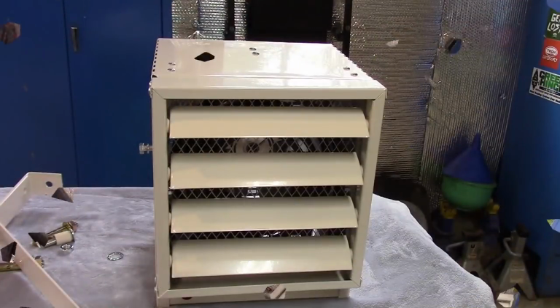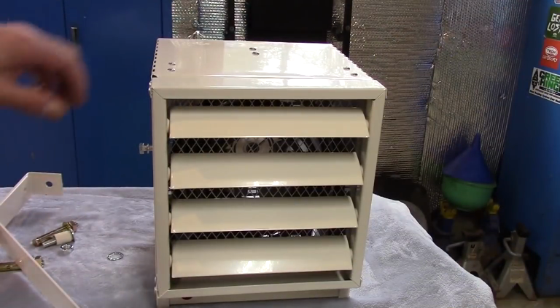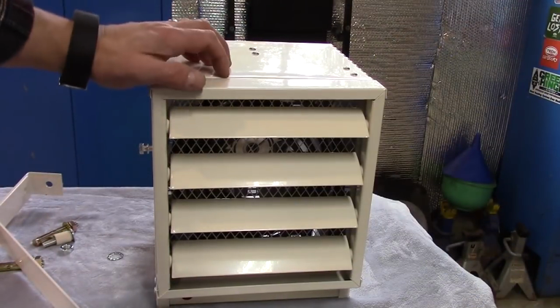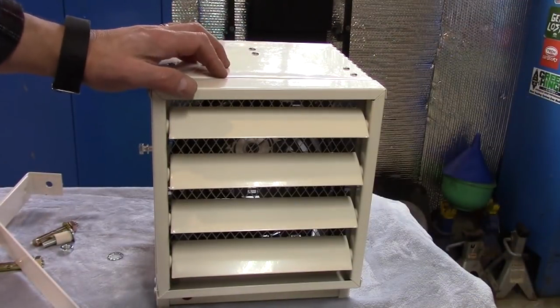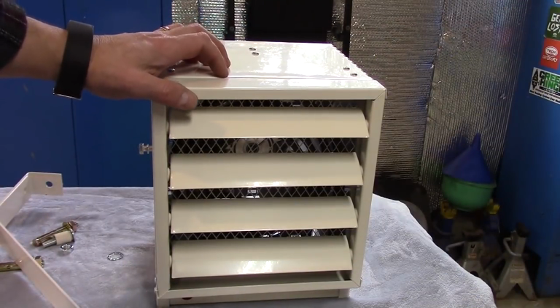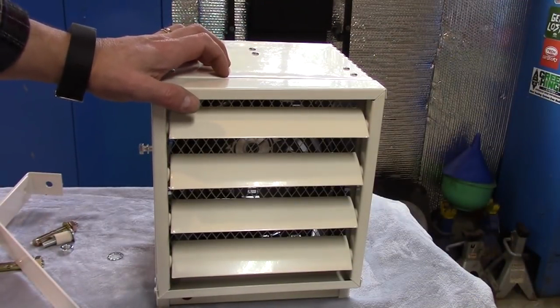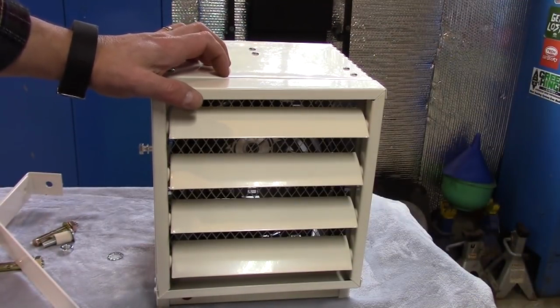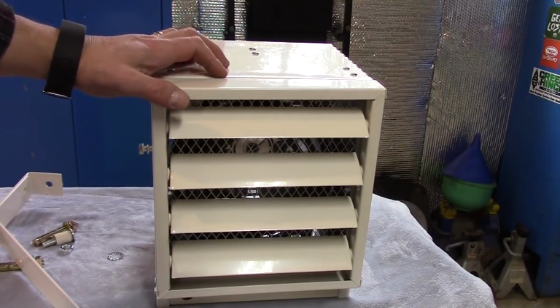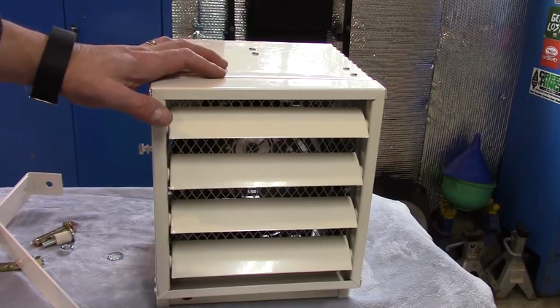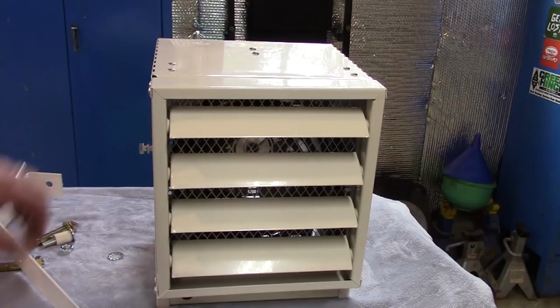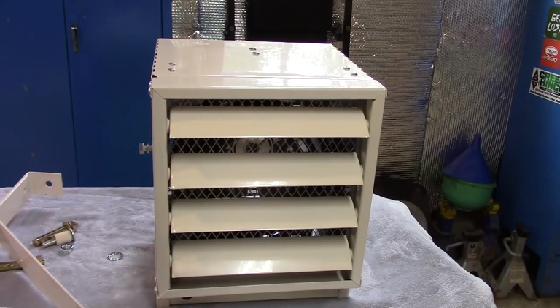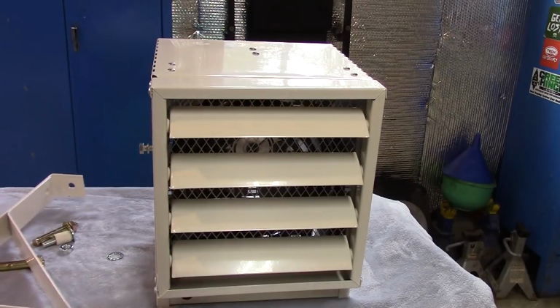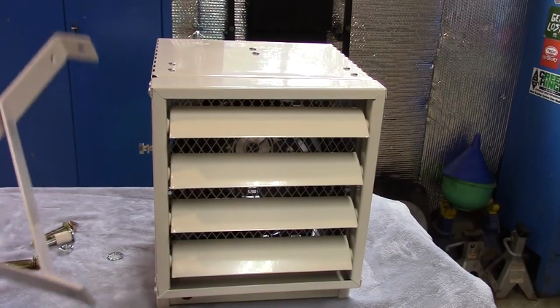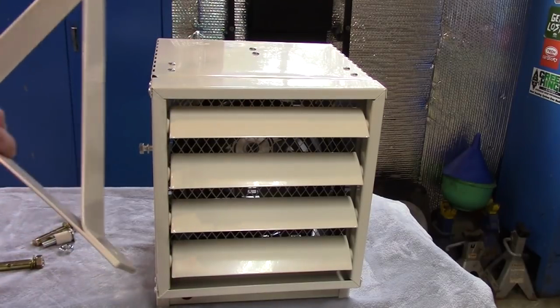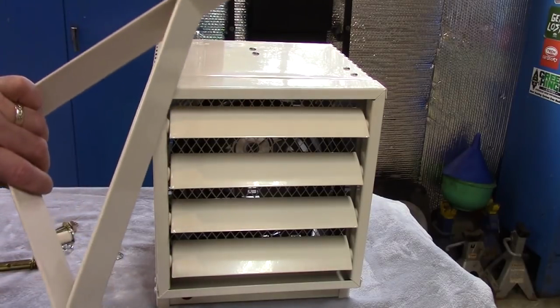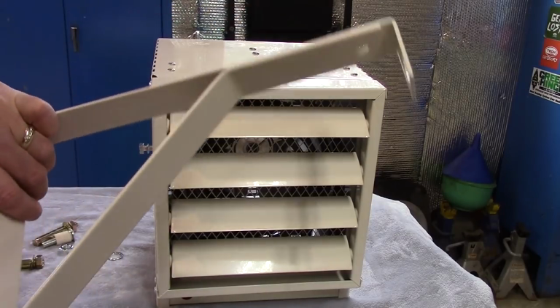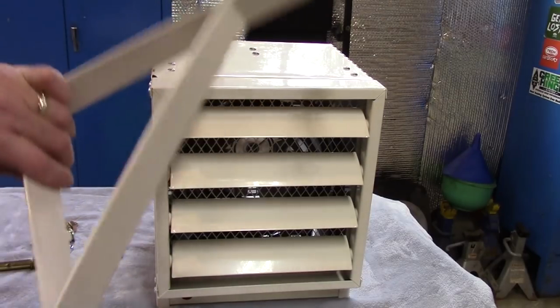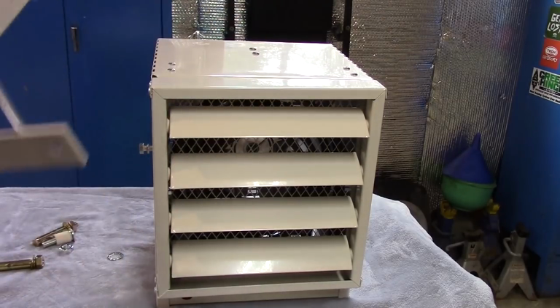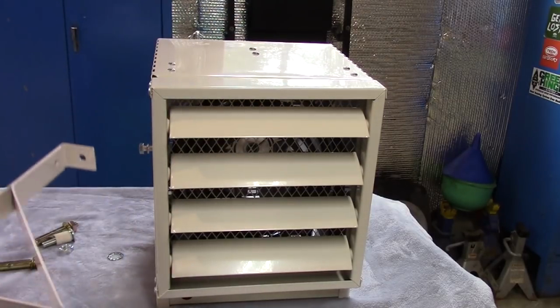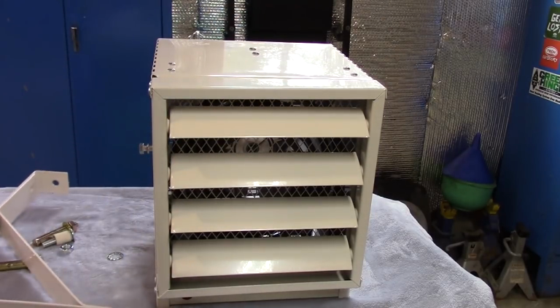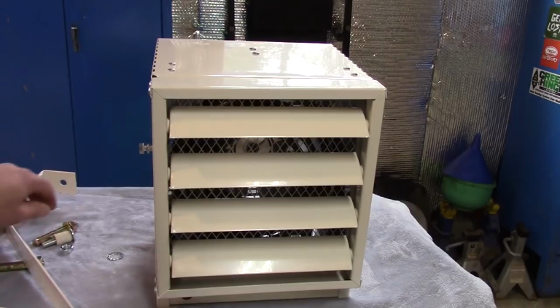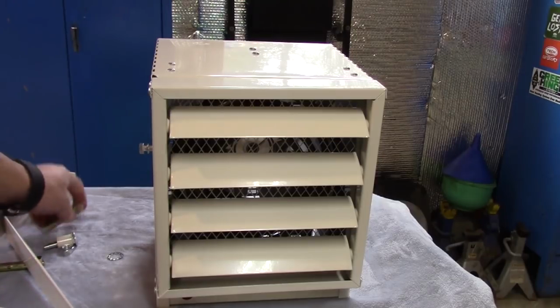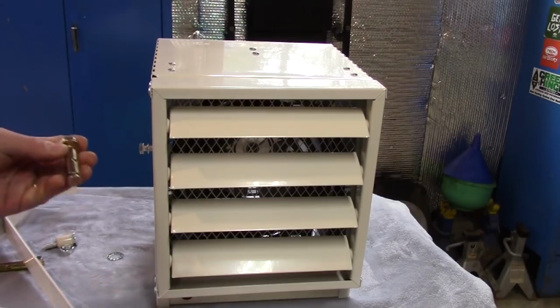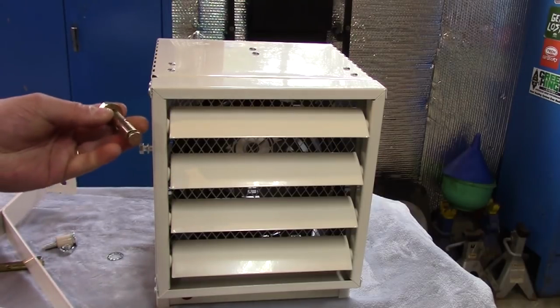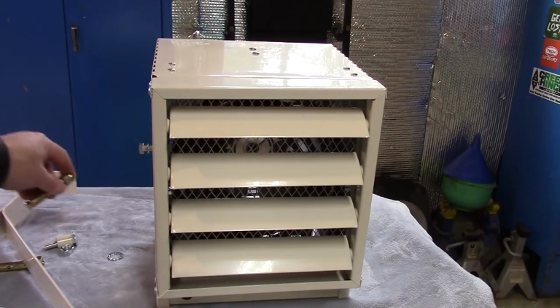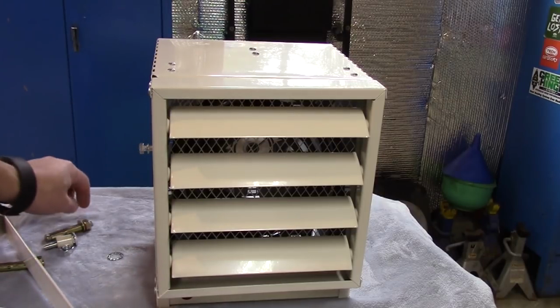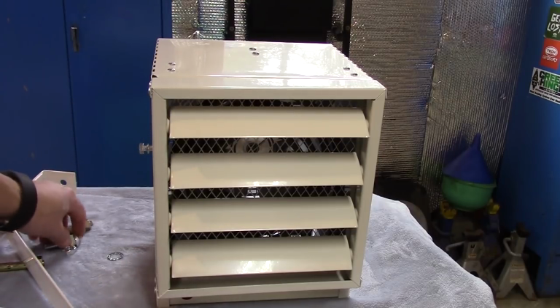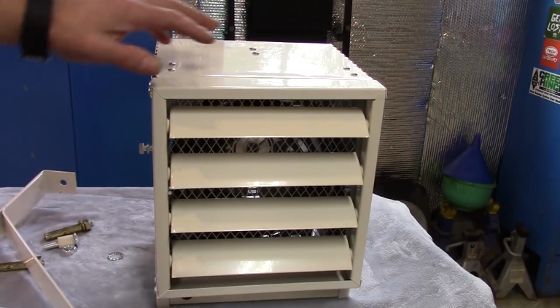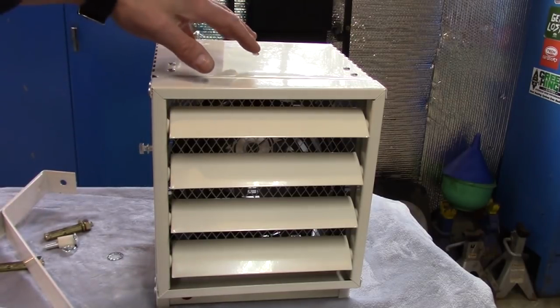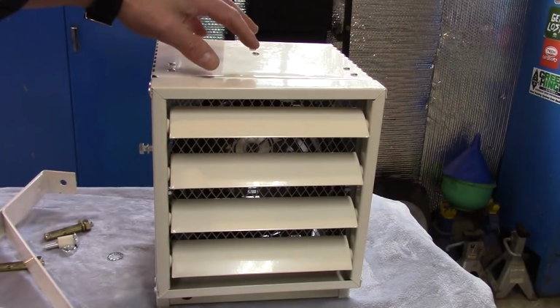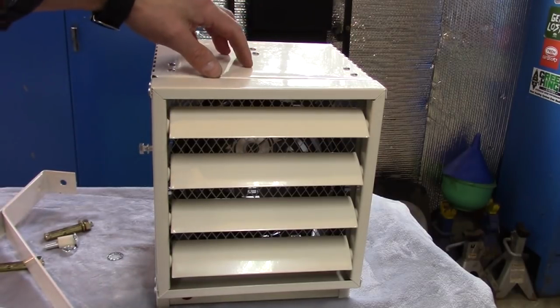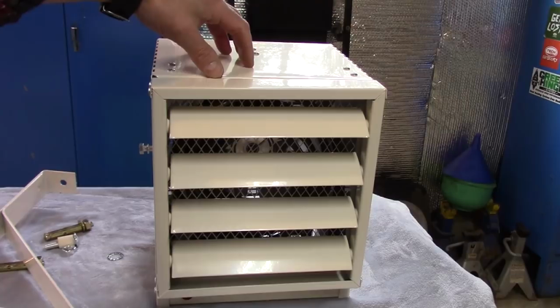The first thing we need to do is get the mounting bracket mounted to the heater itself. The Newair G73 includes a mounting bracket that can be used on the ceiling or the wall, as well as some anchors that you can use, and the bolt that's required to attach the heater to the bracket.